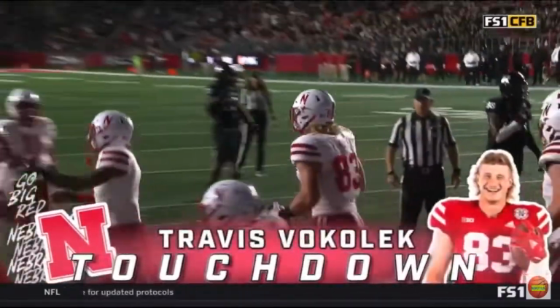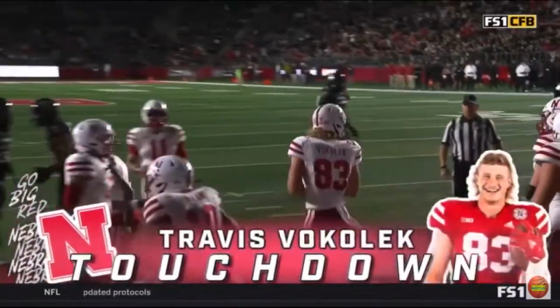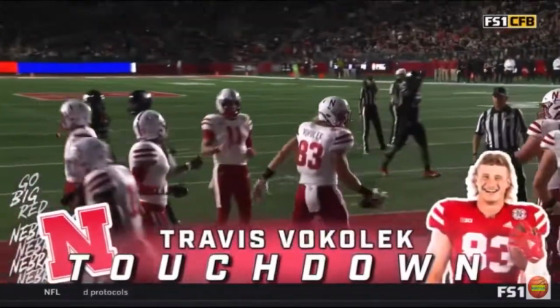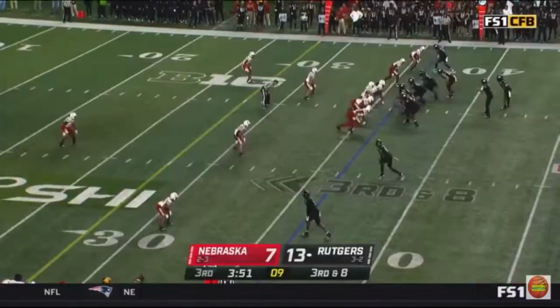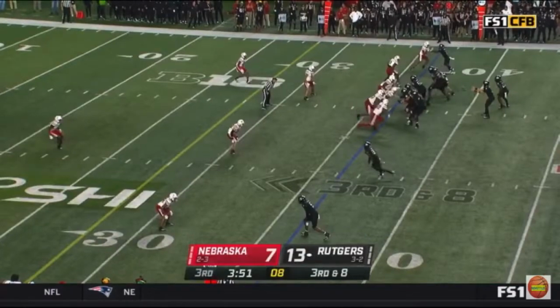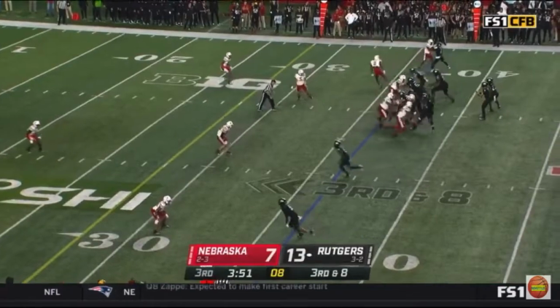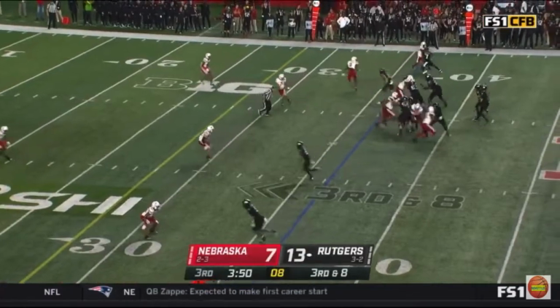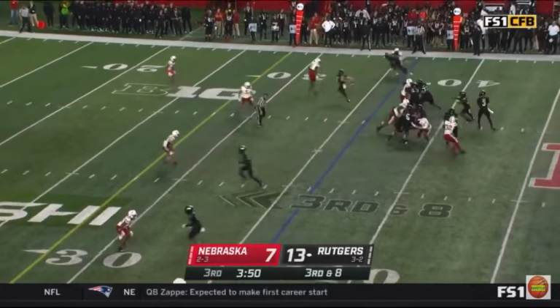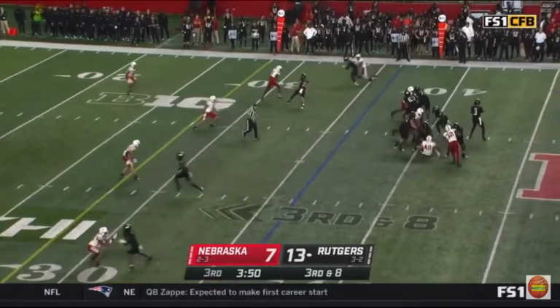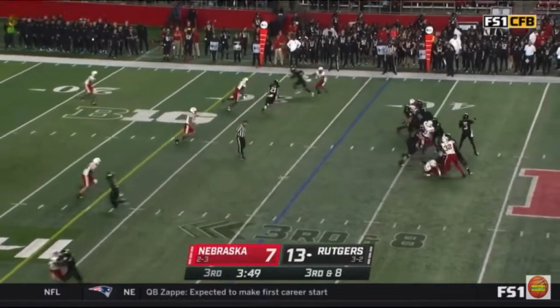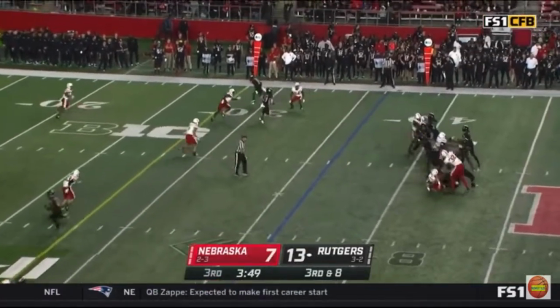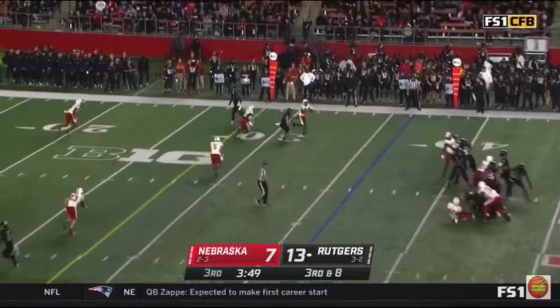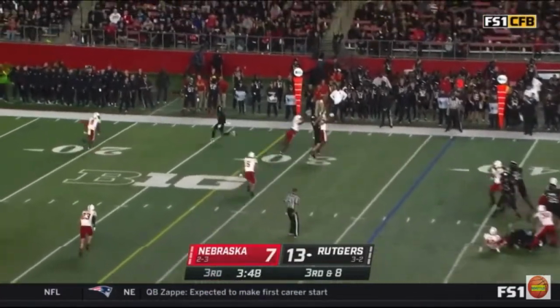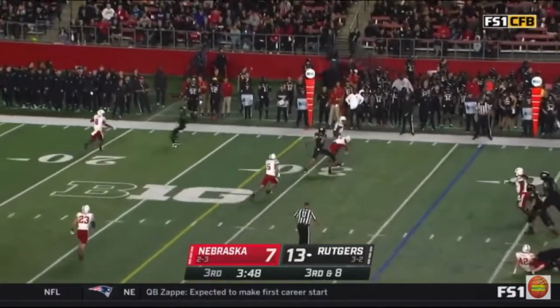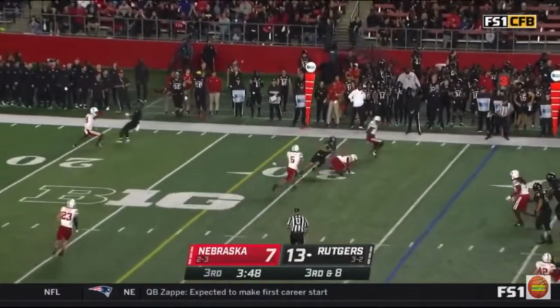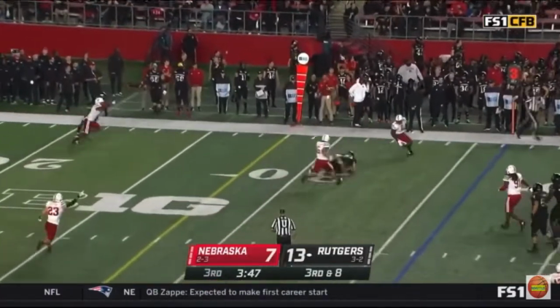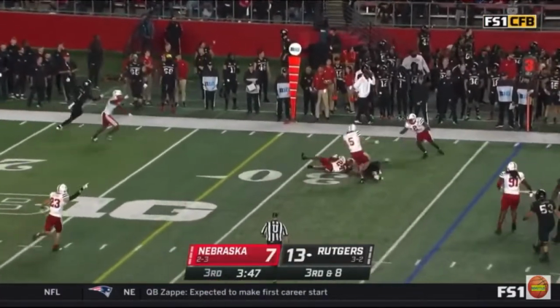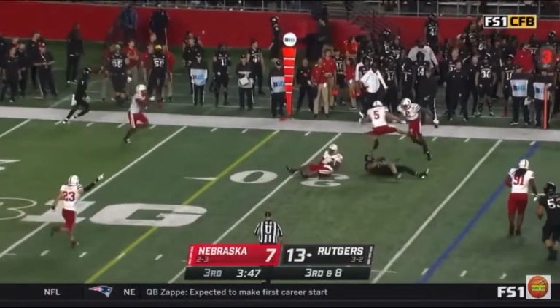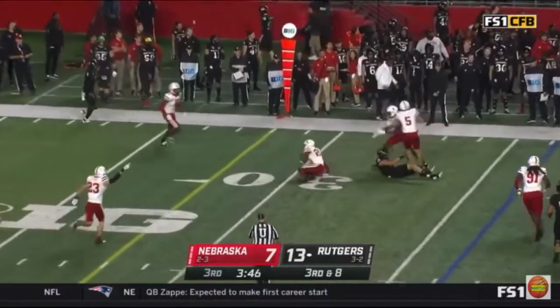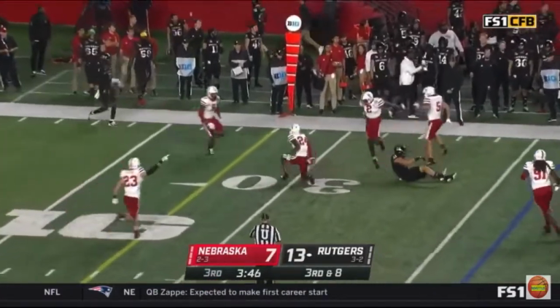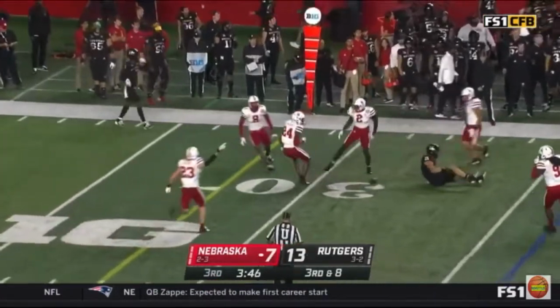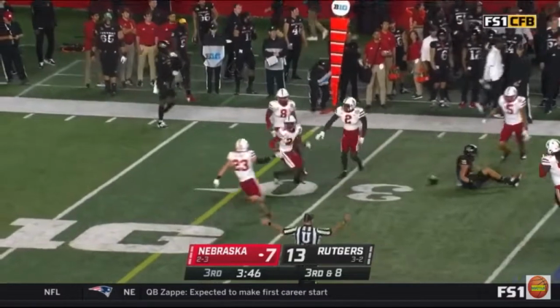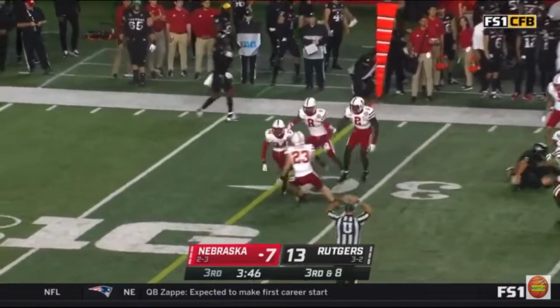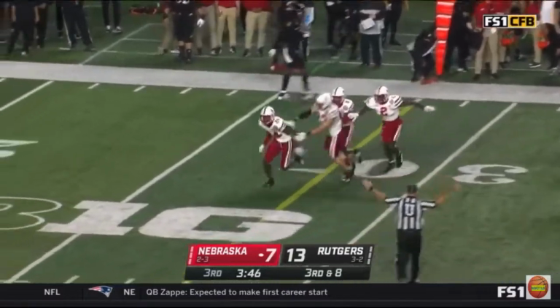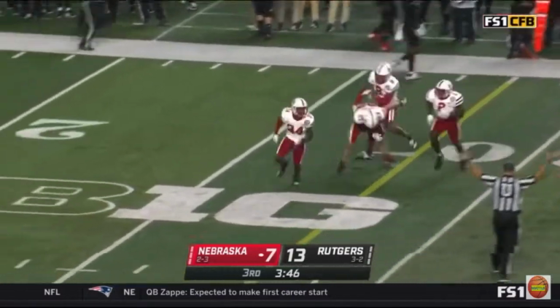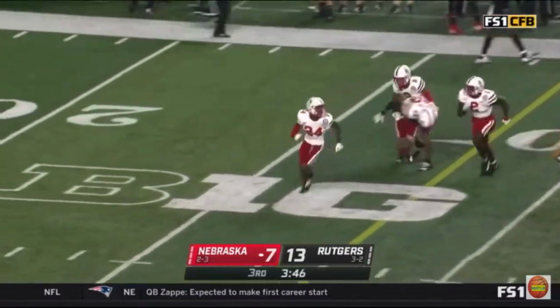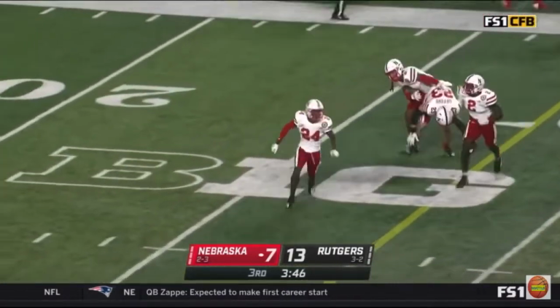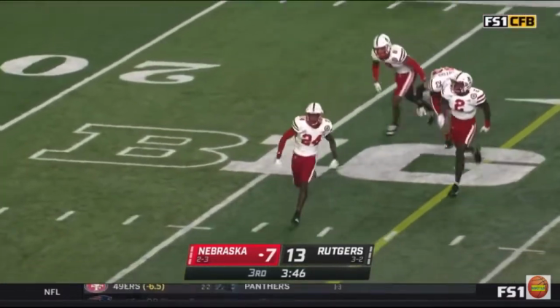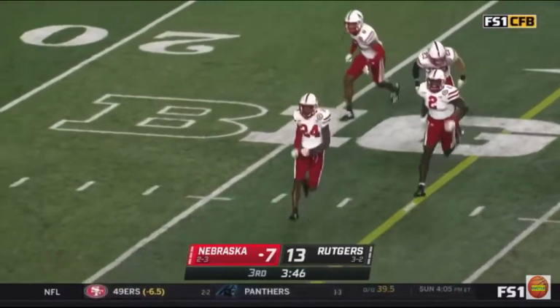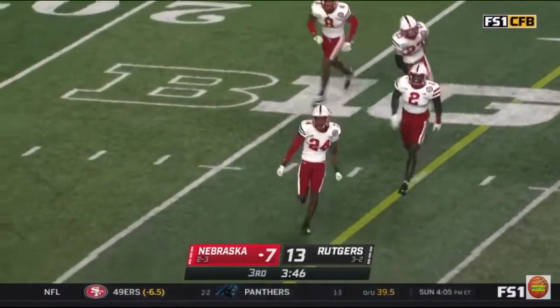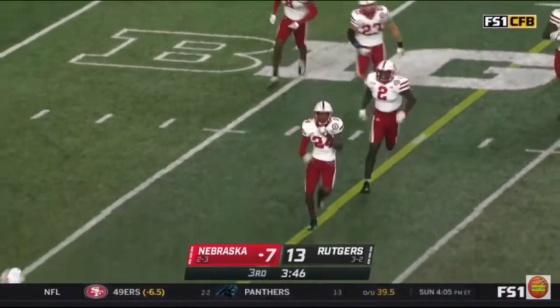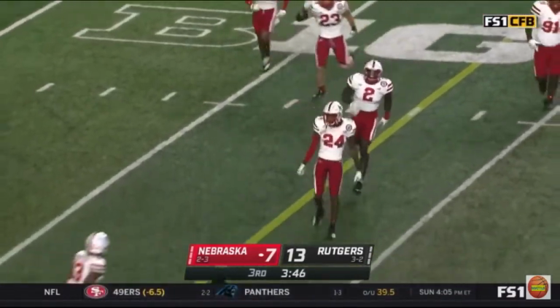Travis Volkolec. And it's going to be intercepted — he threw it right into traffic. Brandon Moore picks it off for Nebraska.